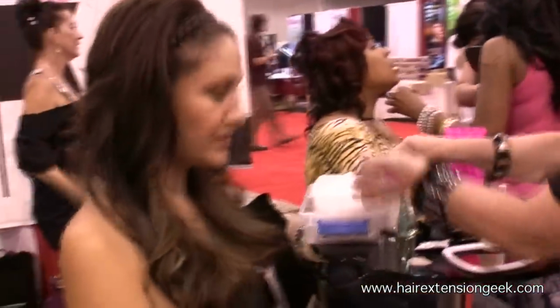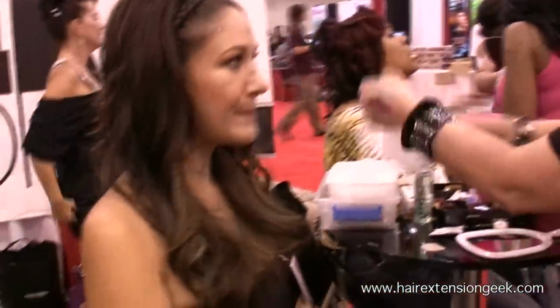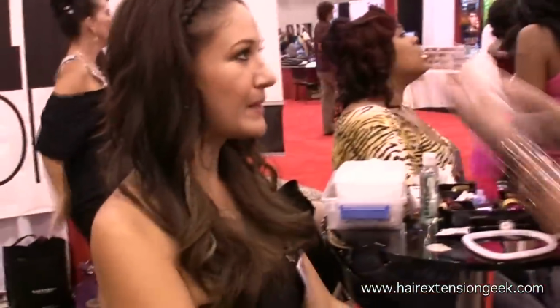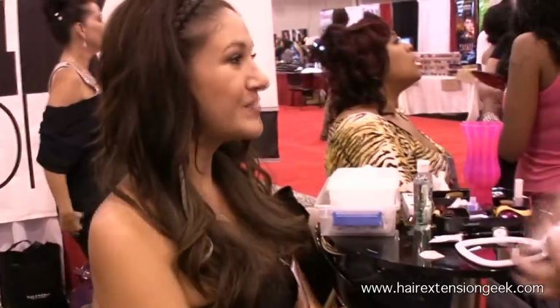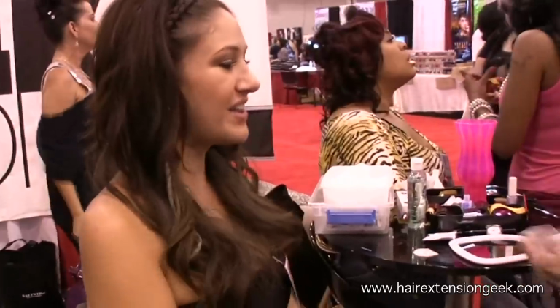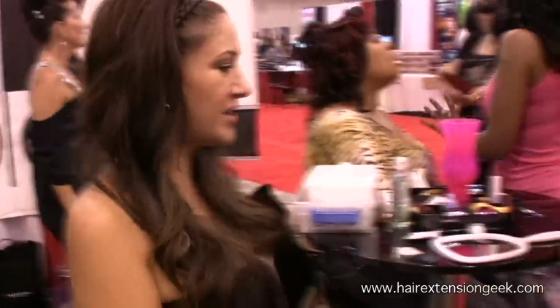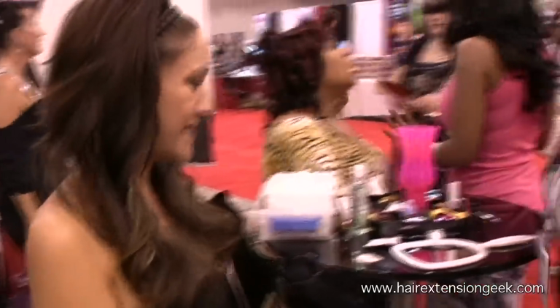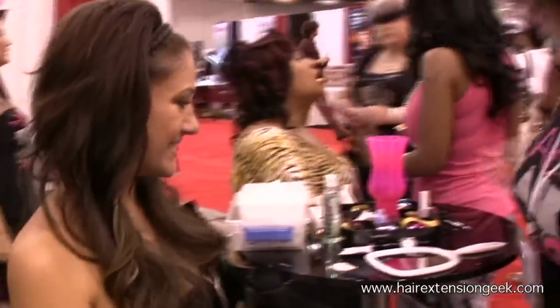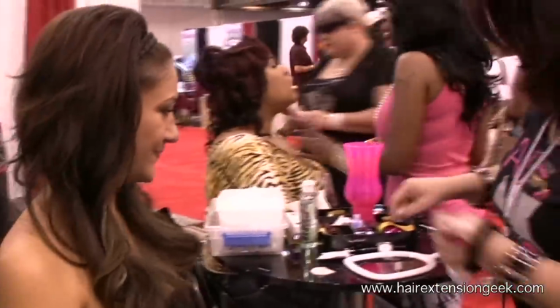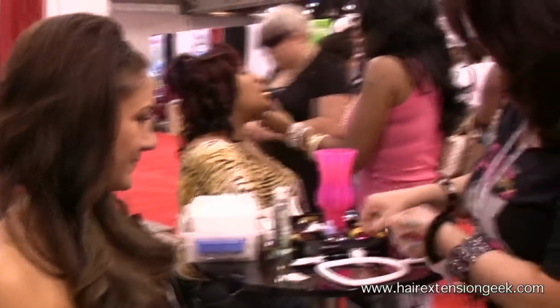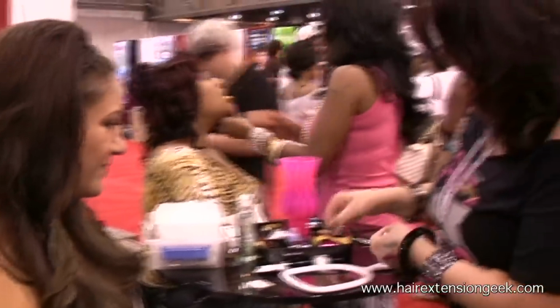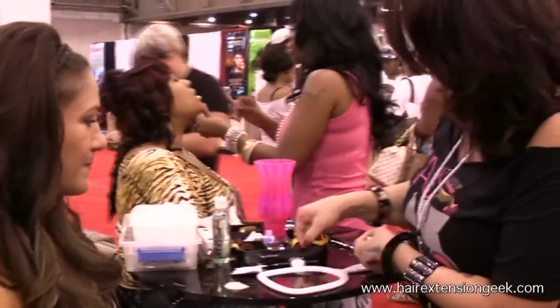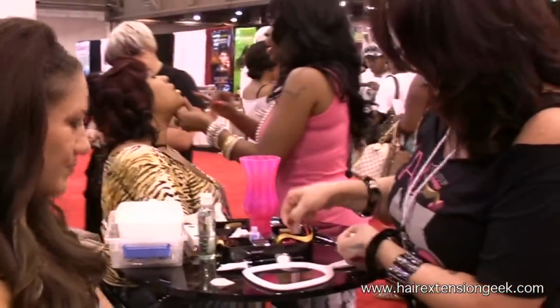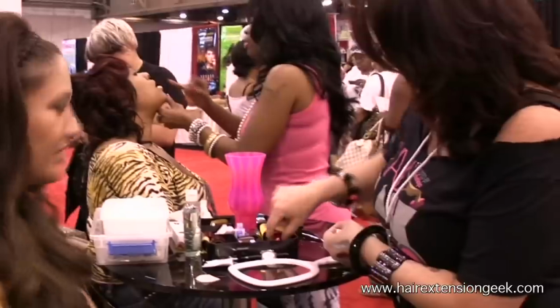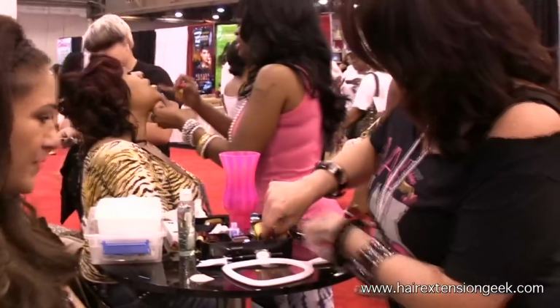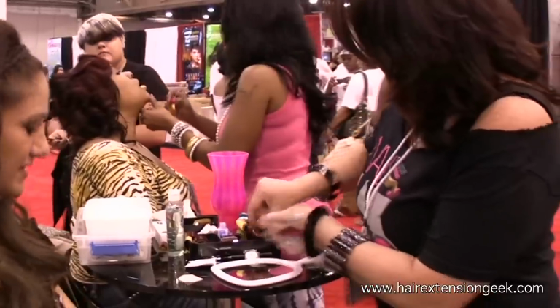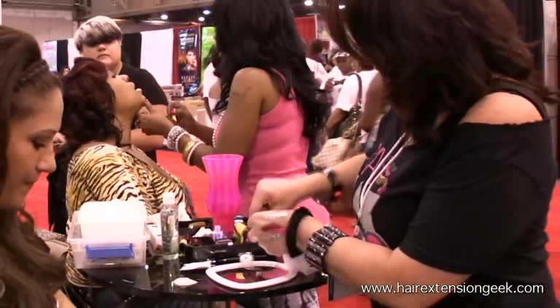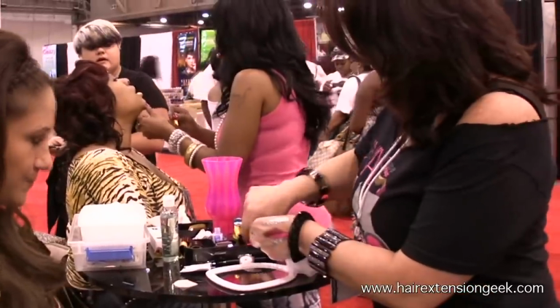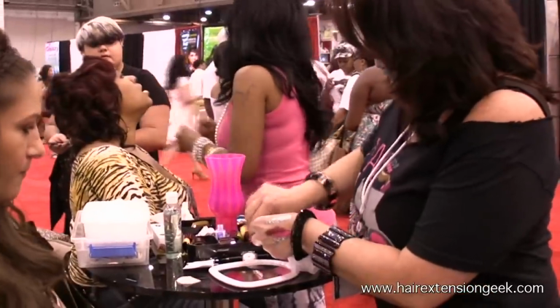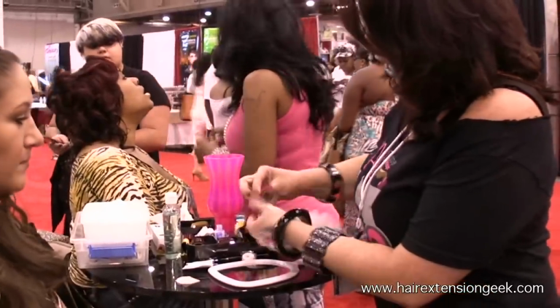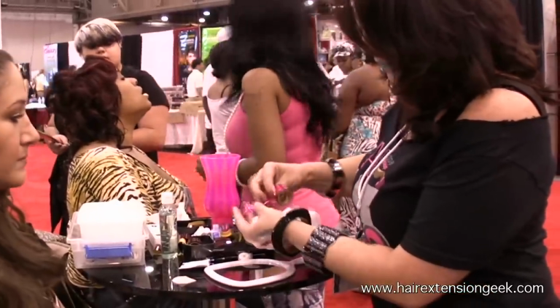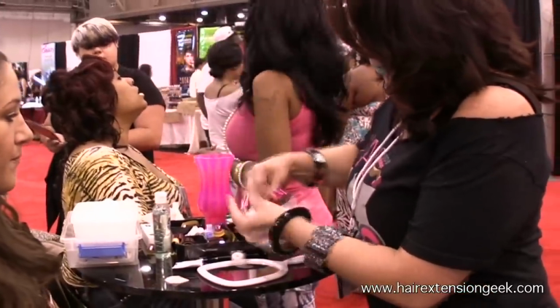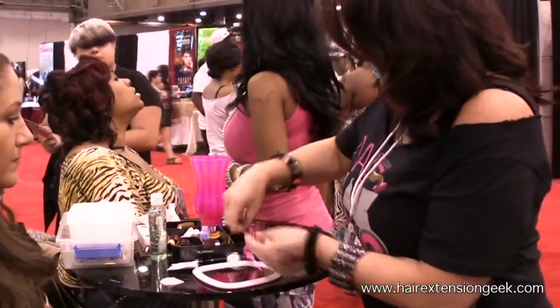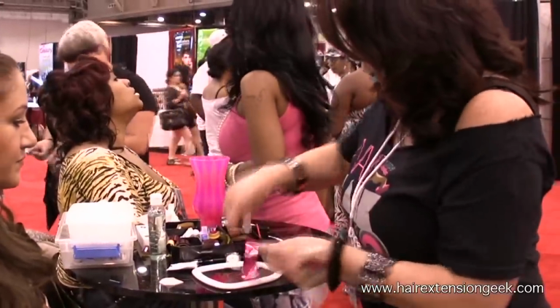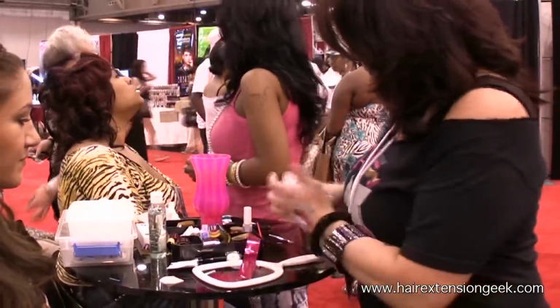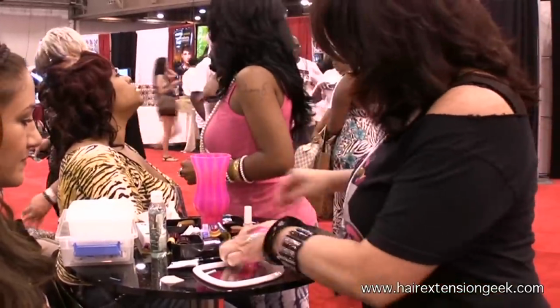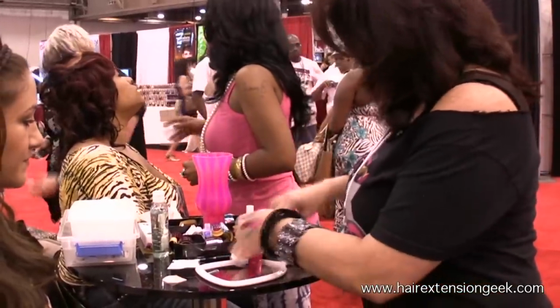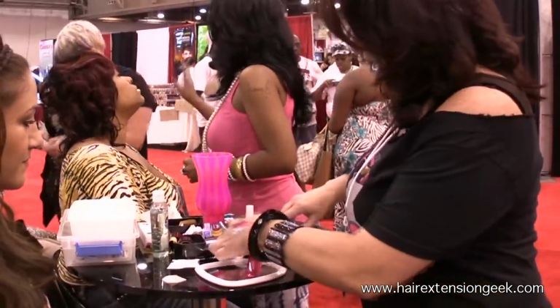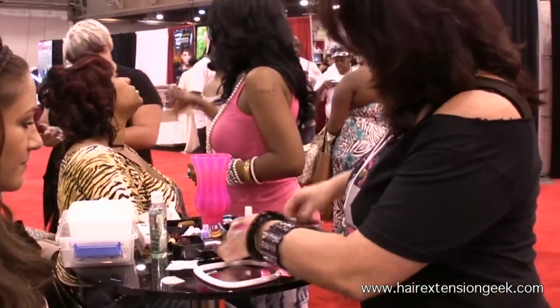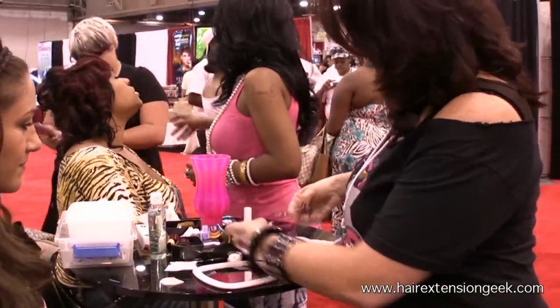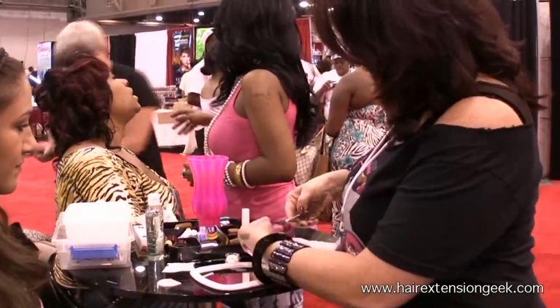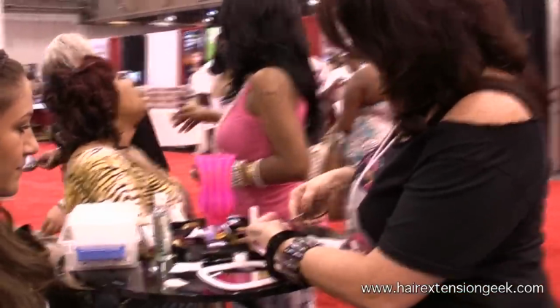What shade do you want to wear? I think I'm going to do pink. We're going to do this really bold pink right here — this one's called Pink Couture. It is one of our most popular shades.